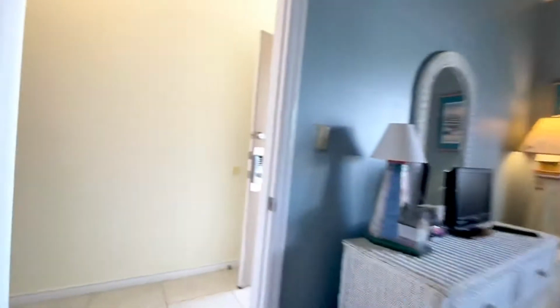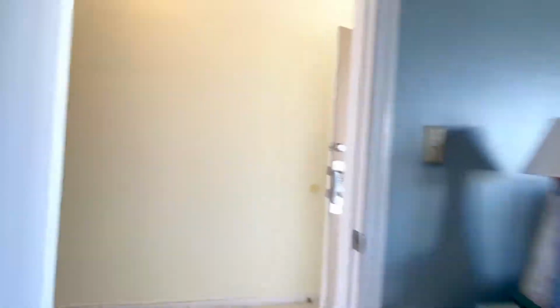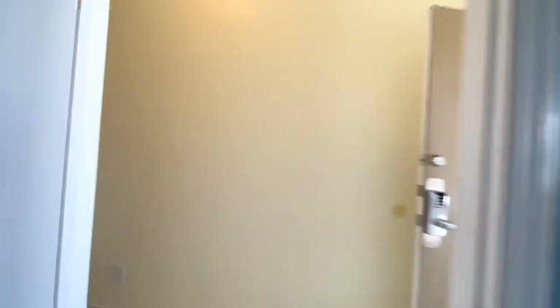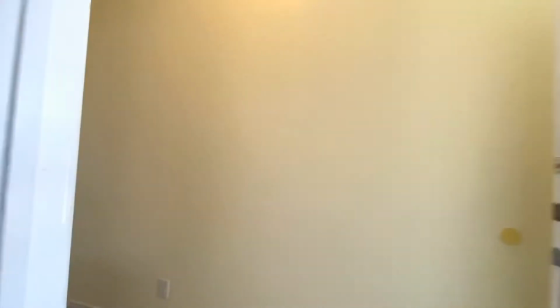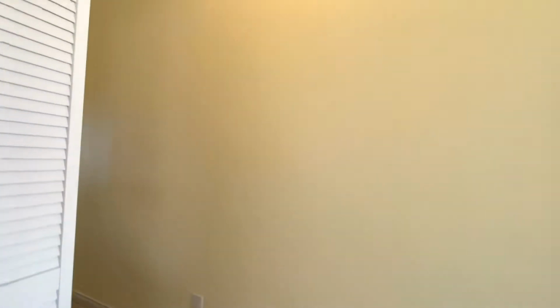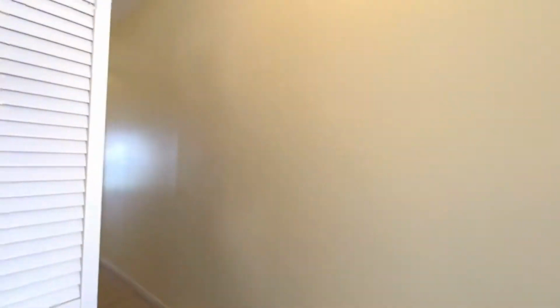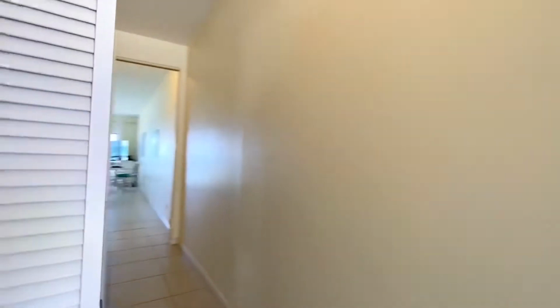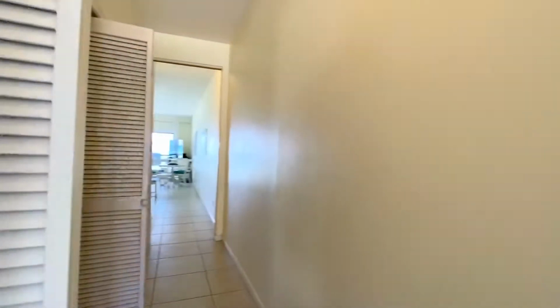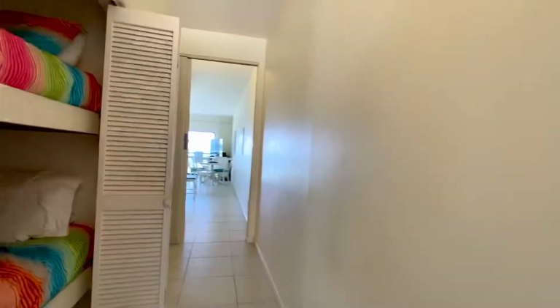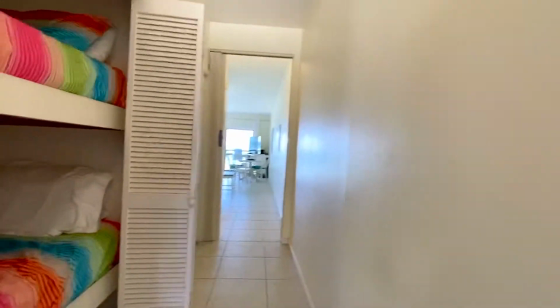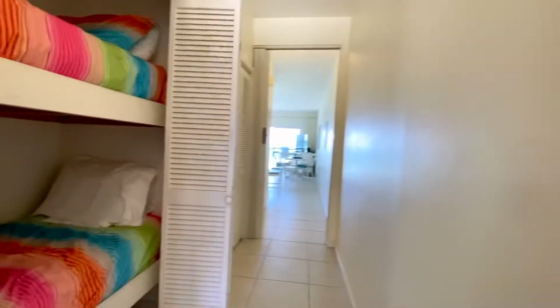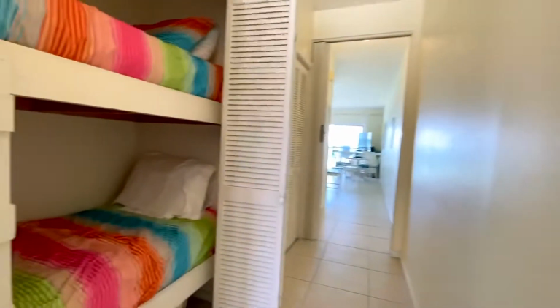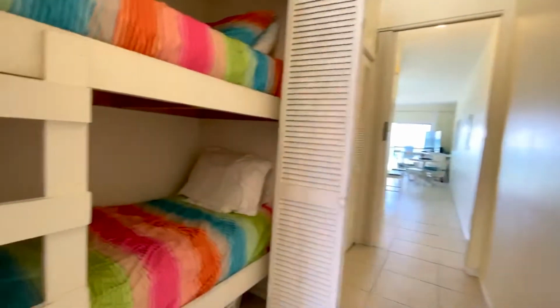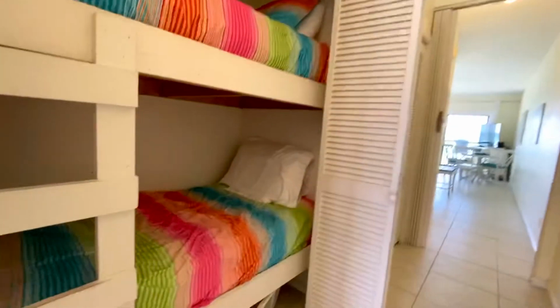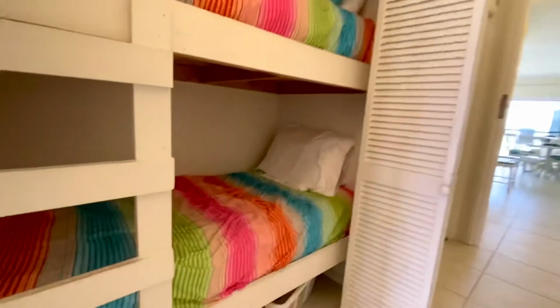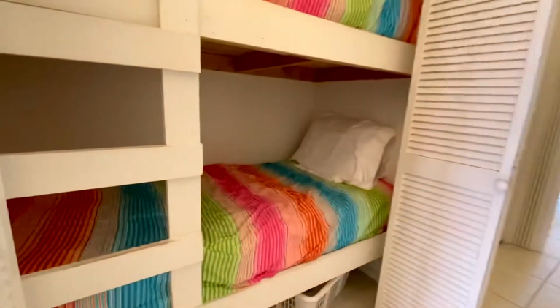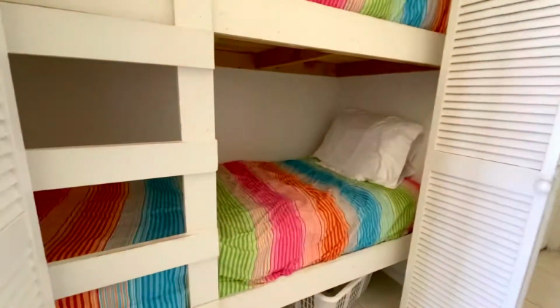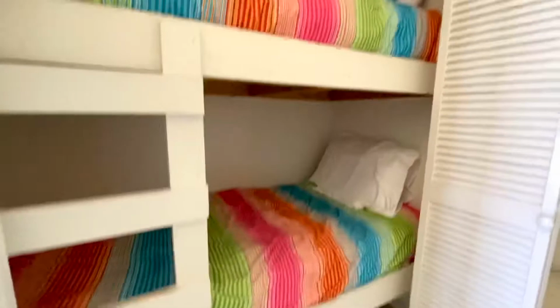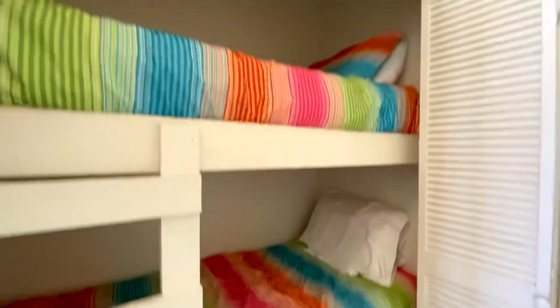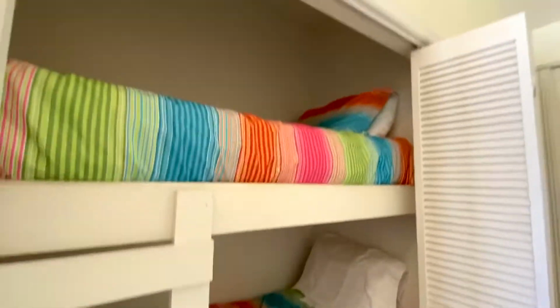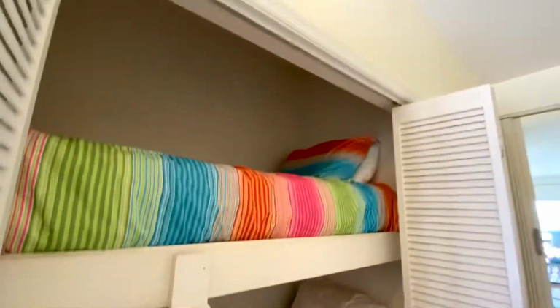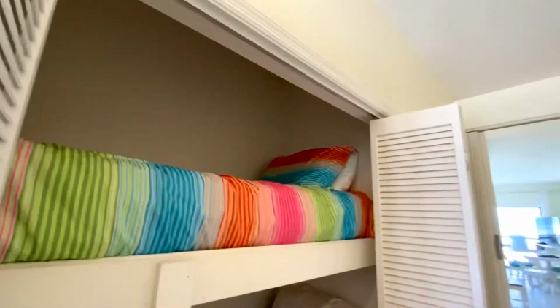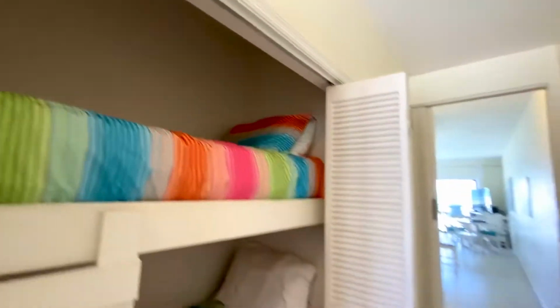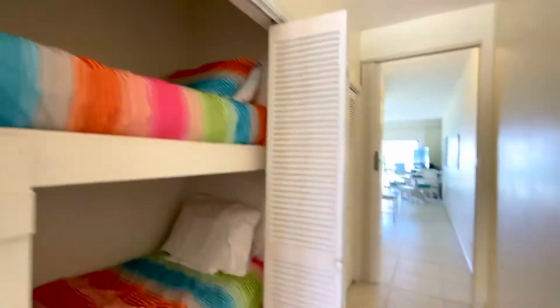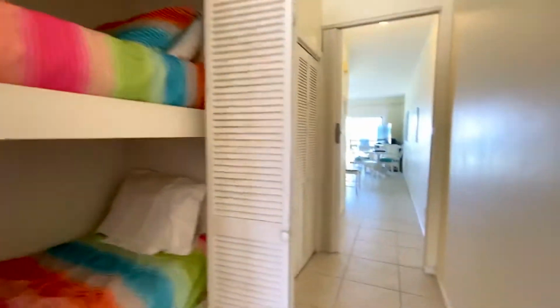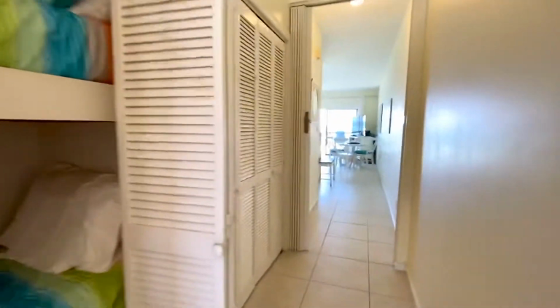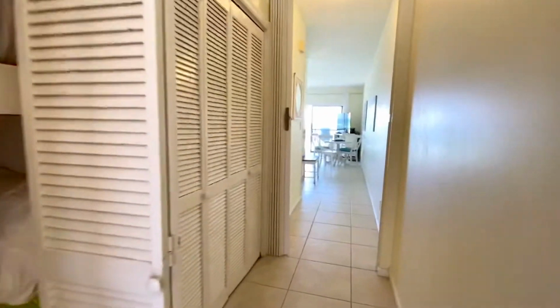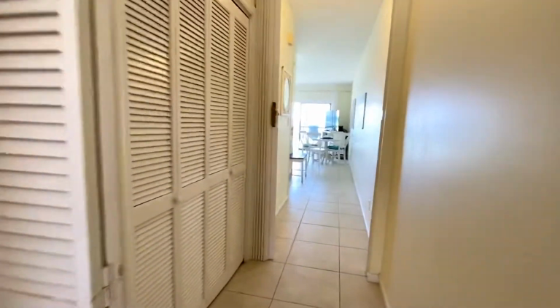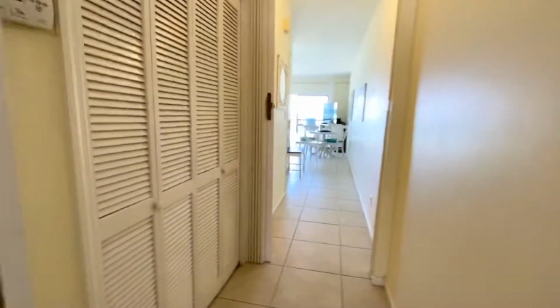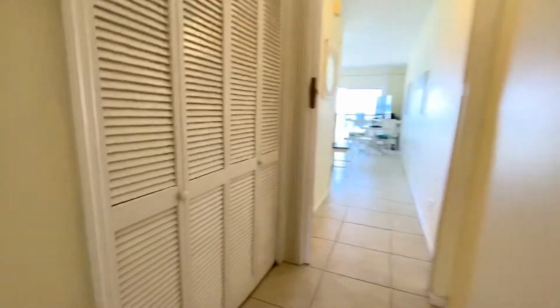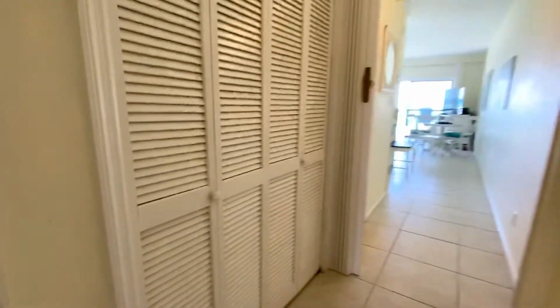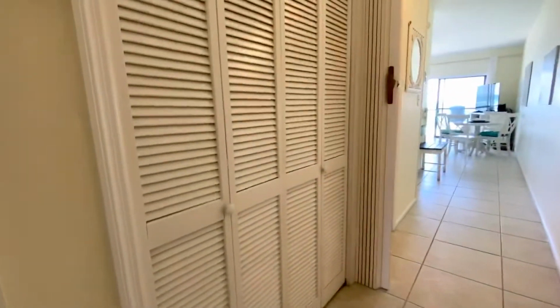Back into the hallway there's bunk beds right here to the left. Great use of space. These louvered doors is a mechanical closet.